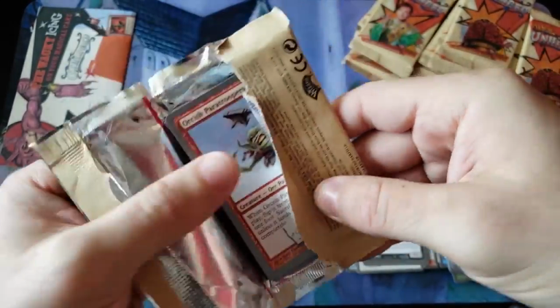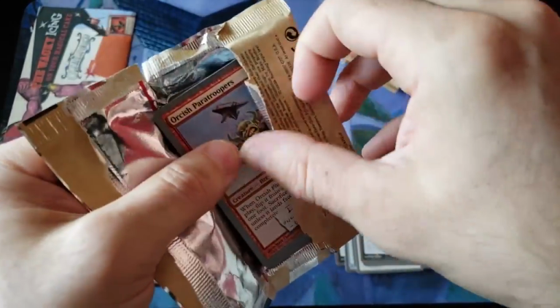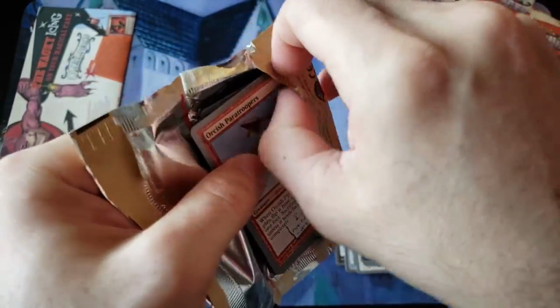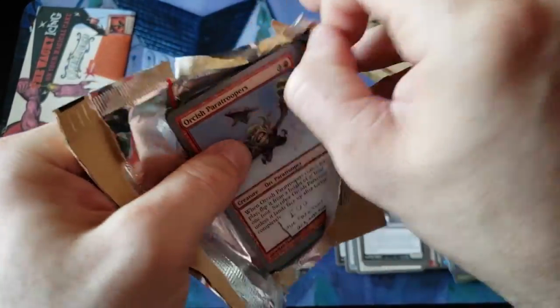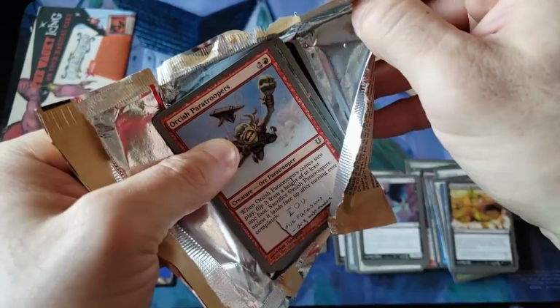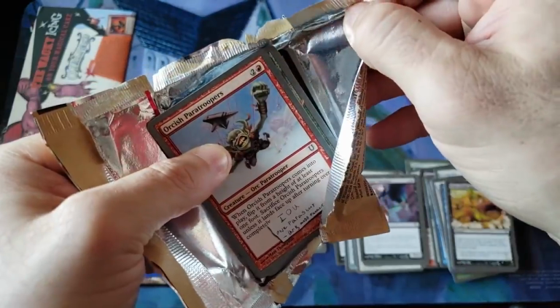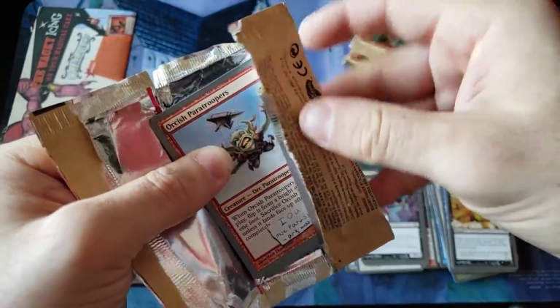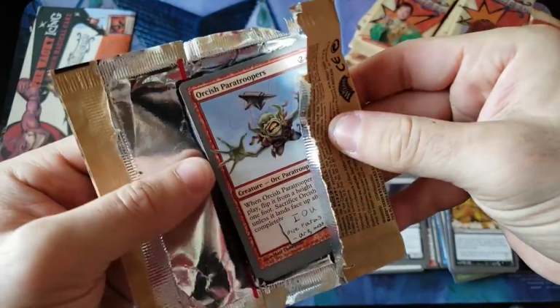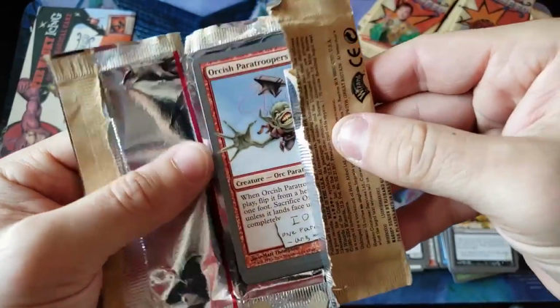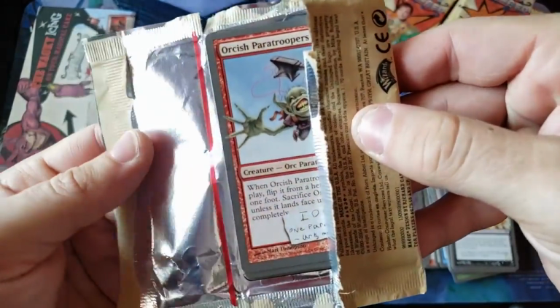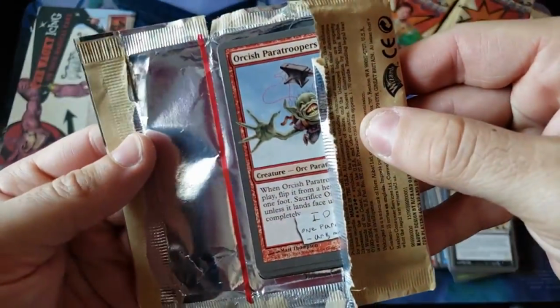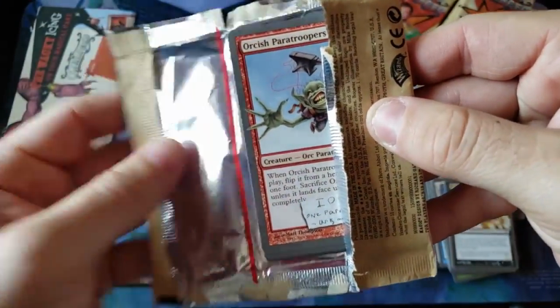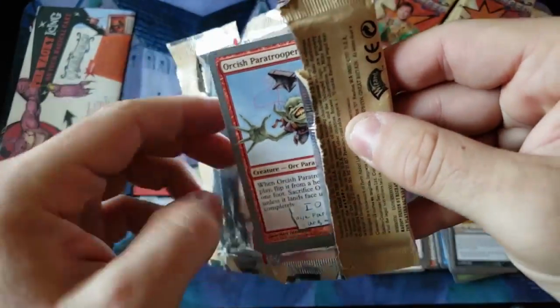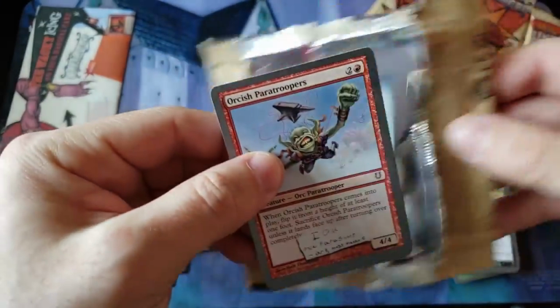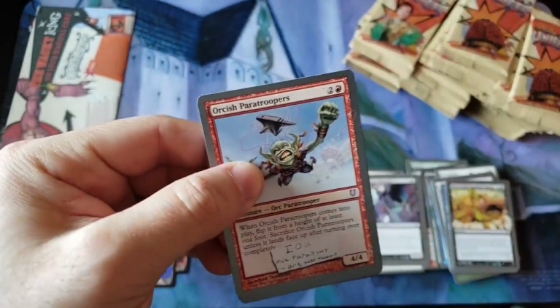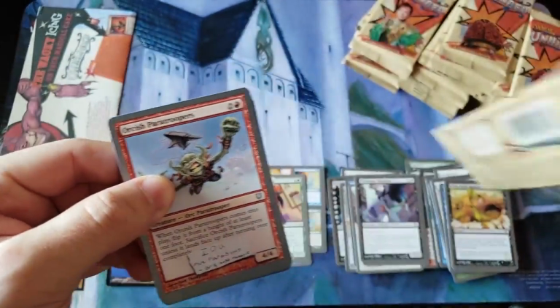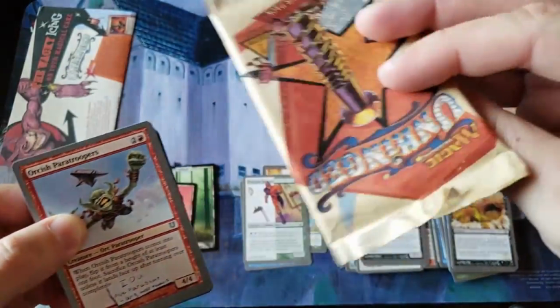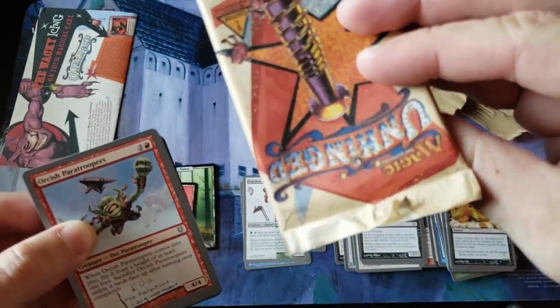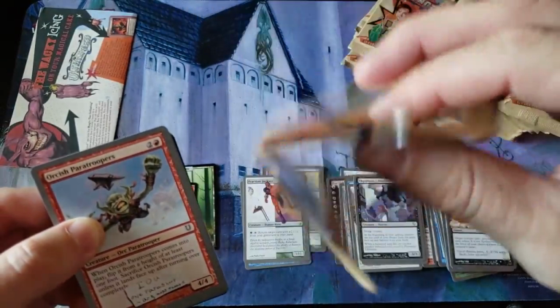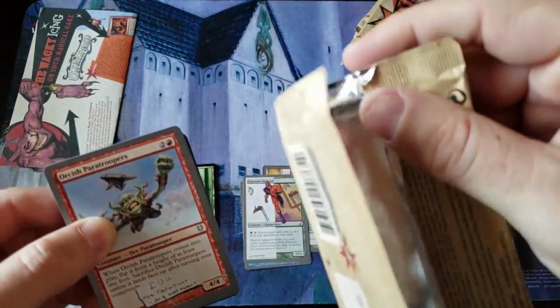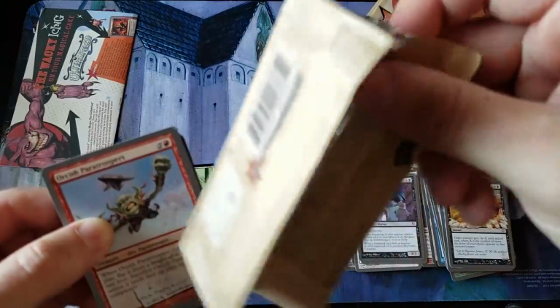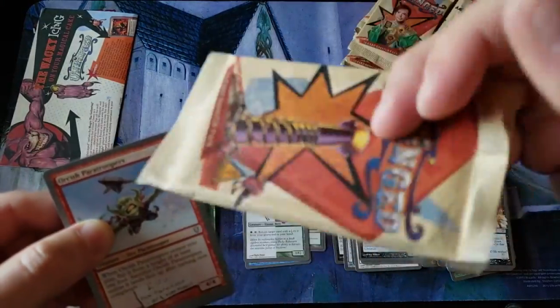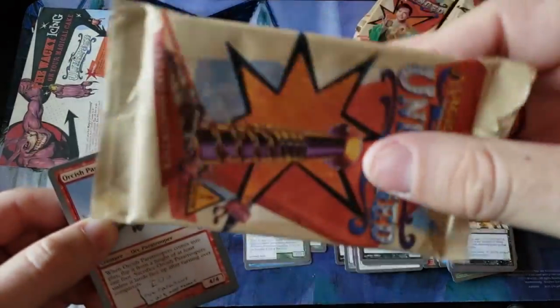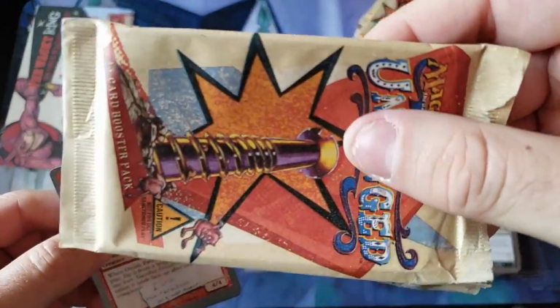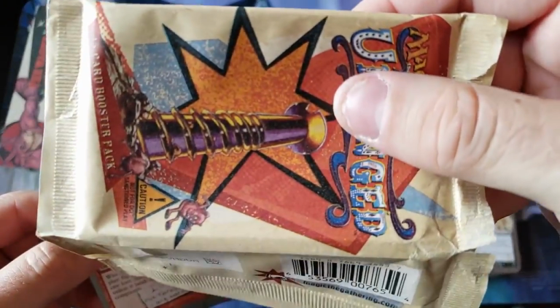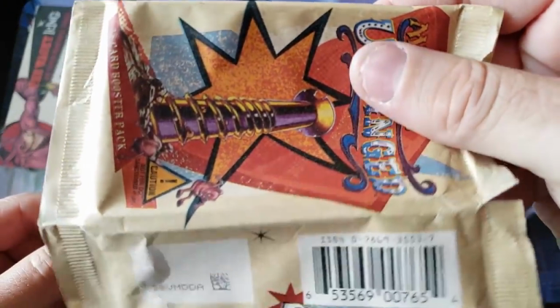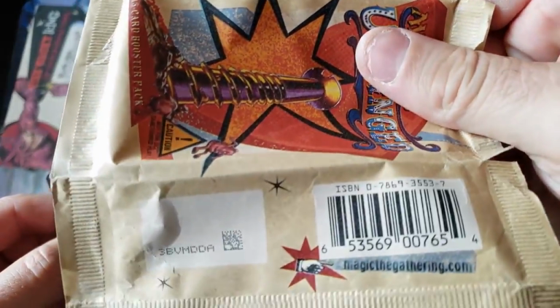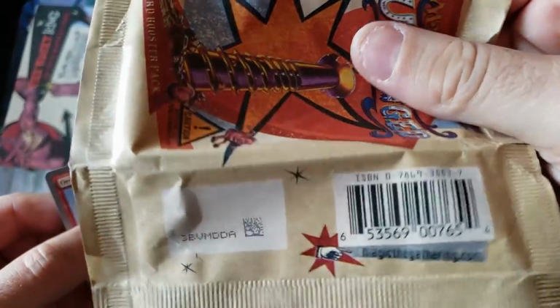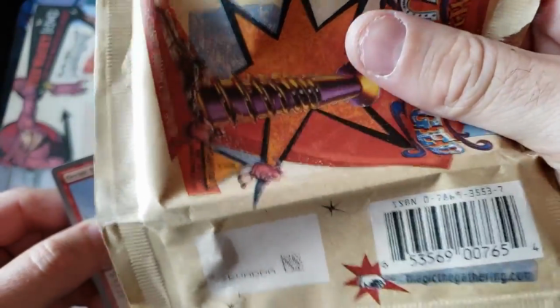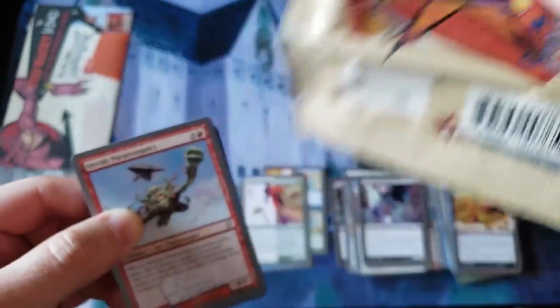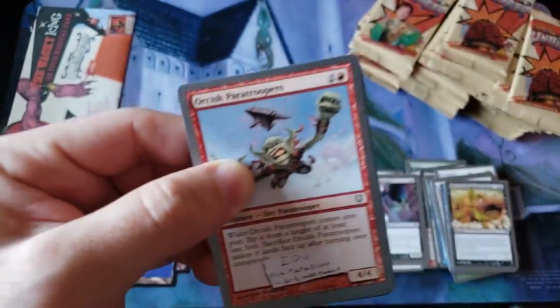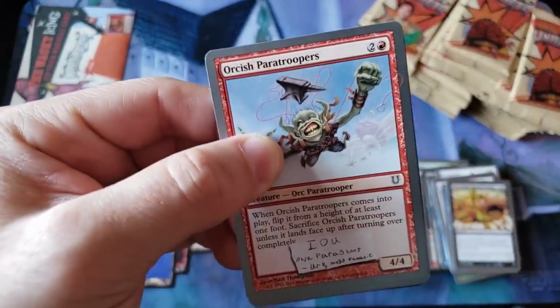Does the other side have a red string? No, it's just that one. That's the most bizarre material I've ever seen for a booster pack — like, that's something else, man.